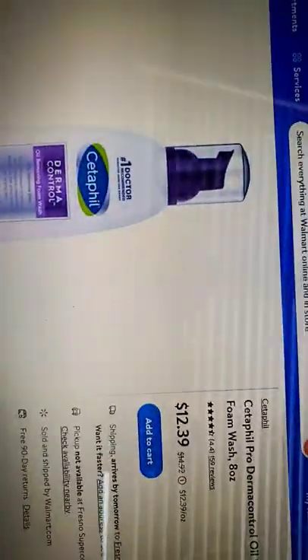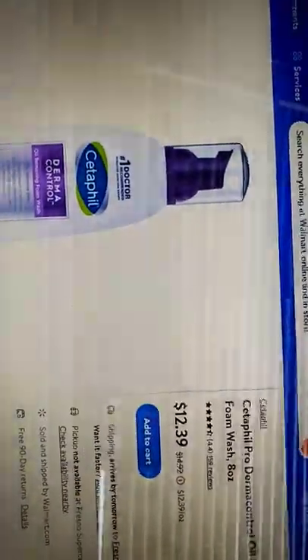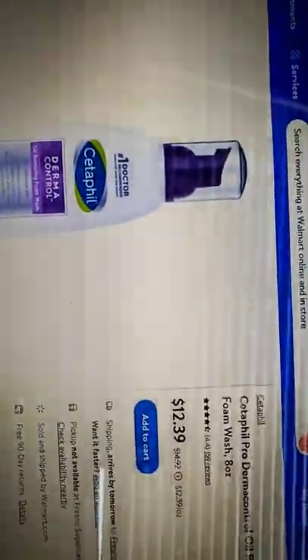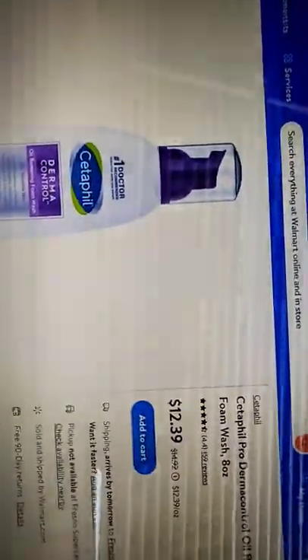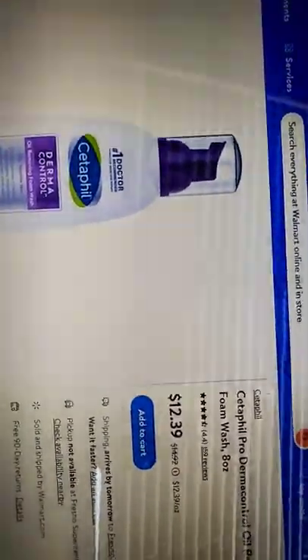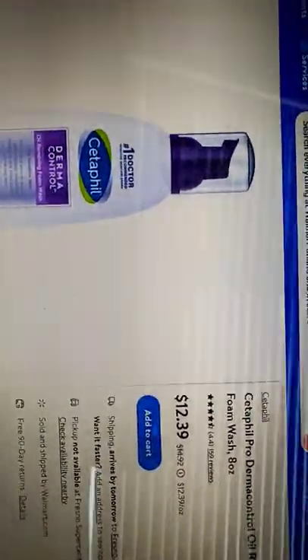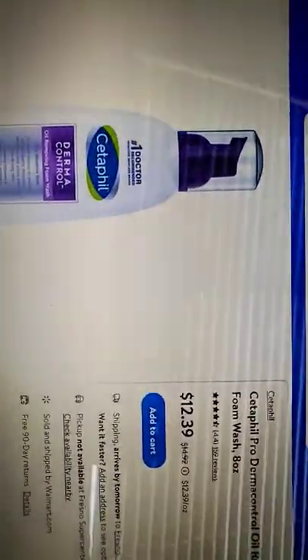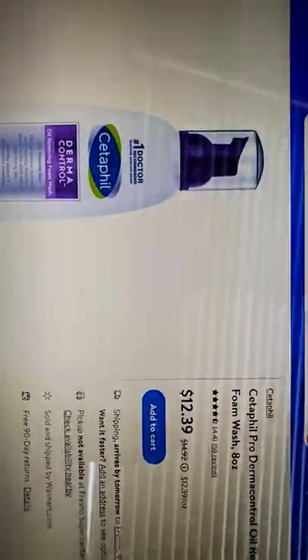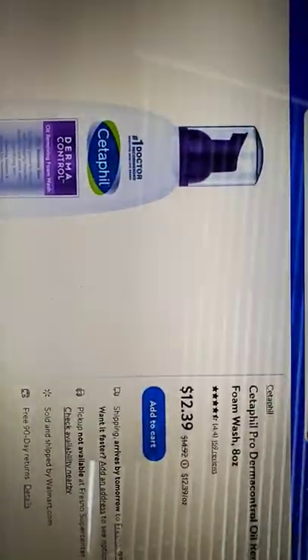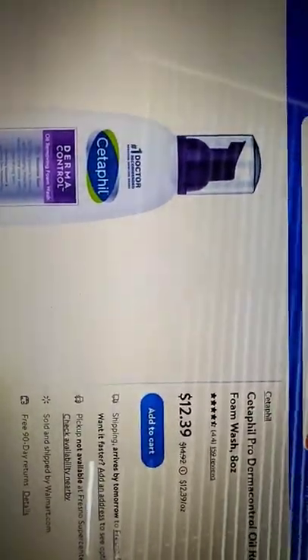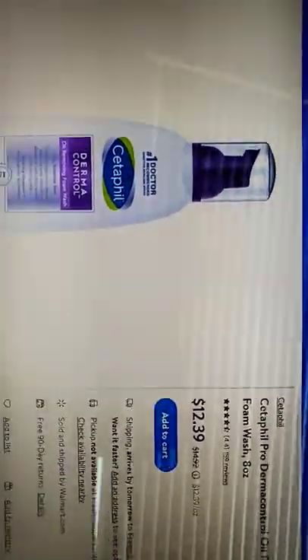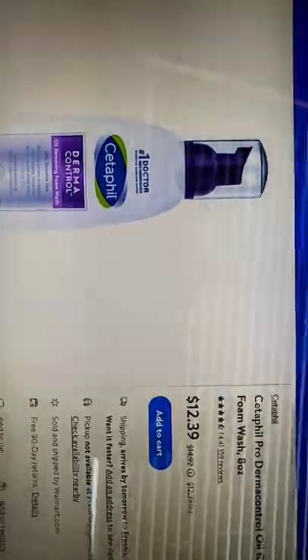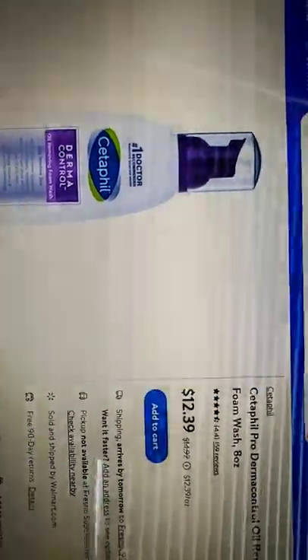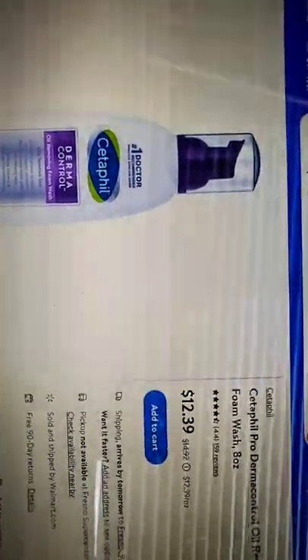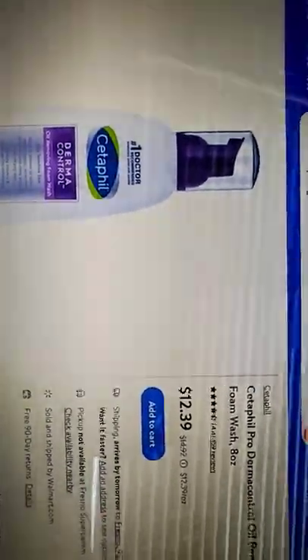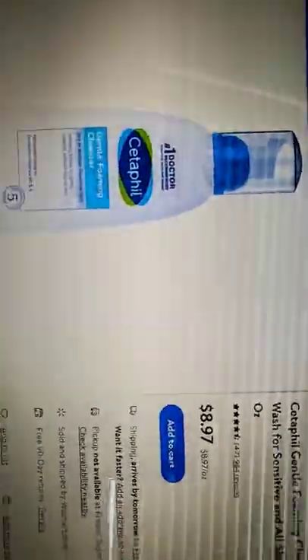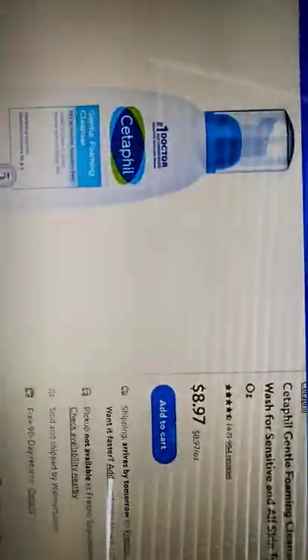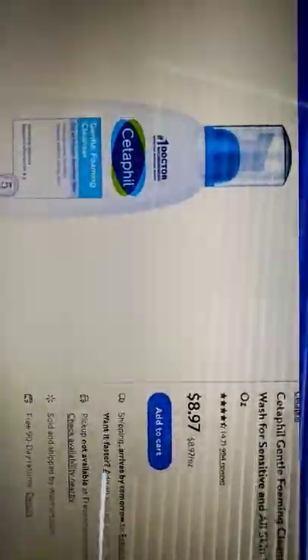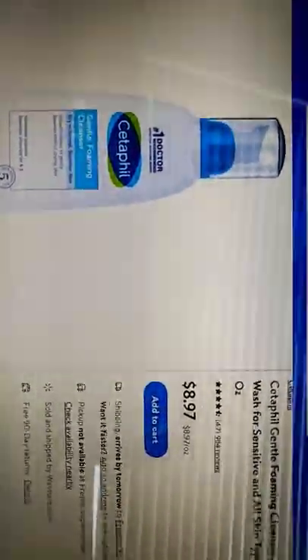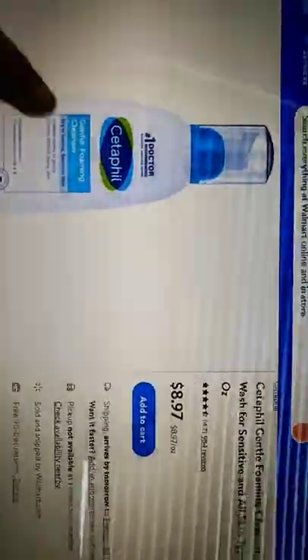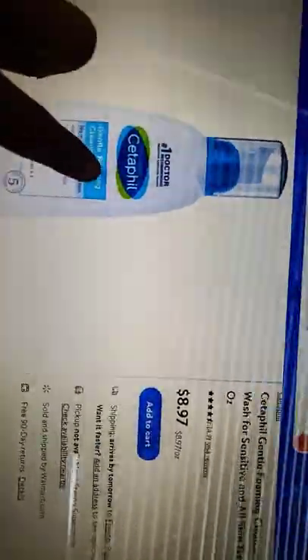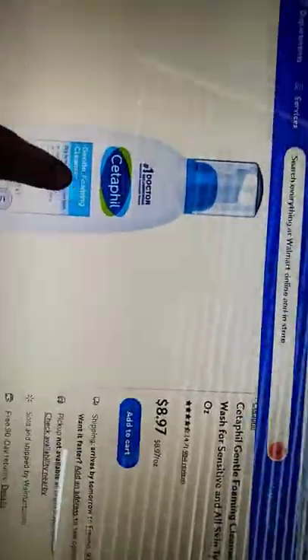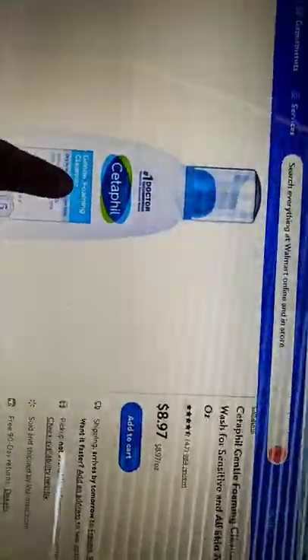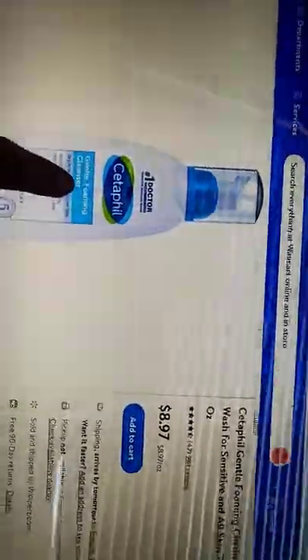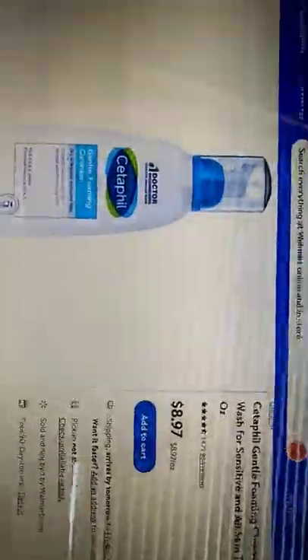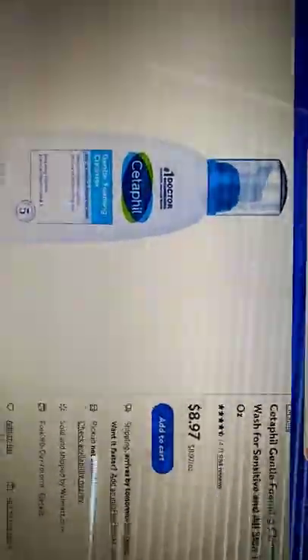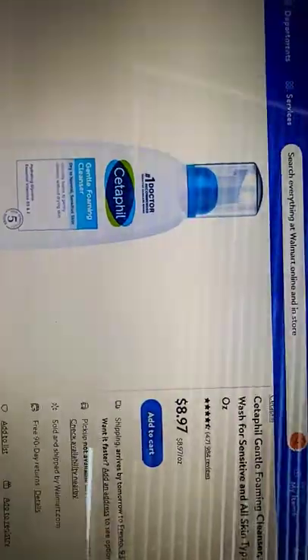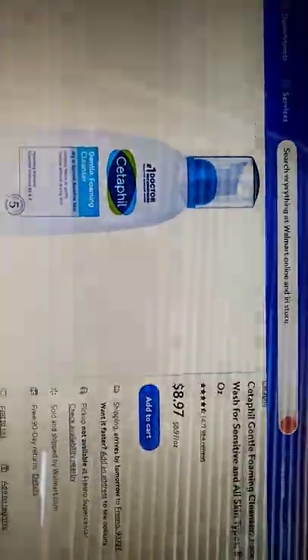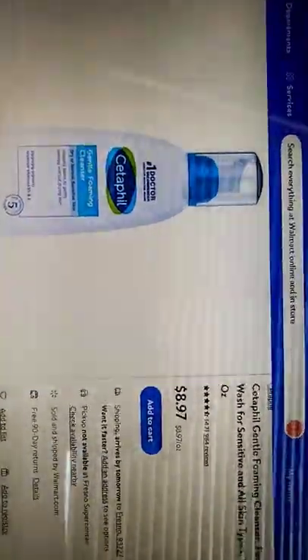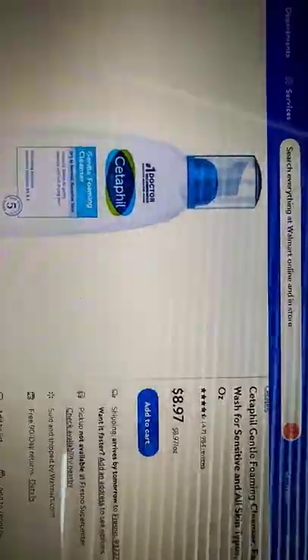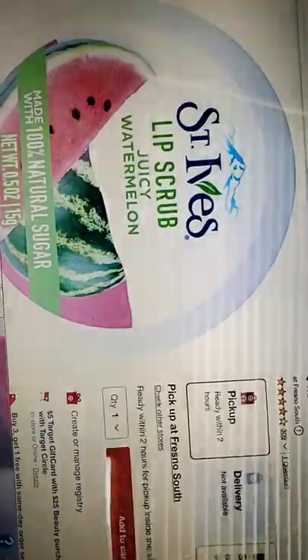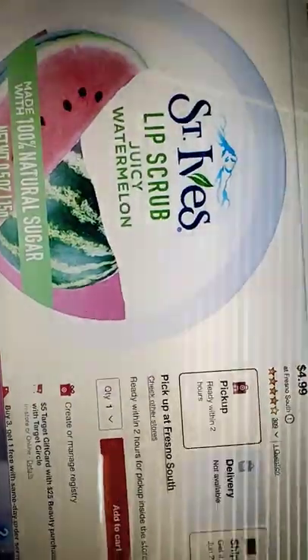Next, if you have oily skin, you could use this — it's only $12. I don't use this because I have dry skin. I started using this and it's really good. It's a gentle foaming cleanser, and the only reason I use this is because it's foaming.